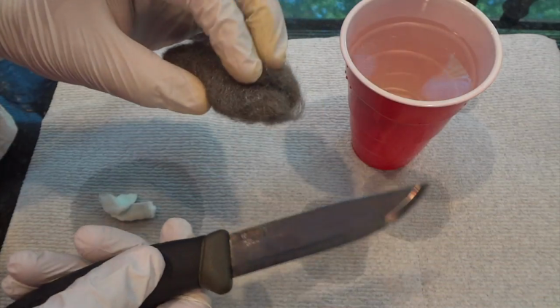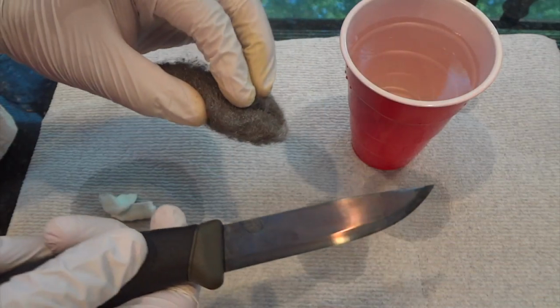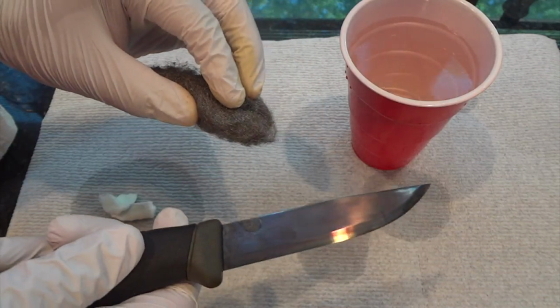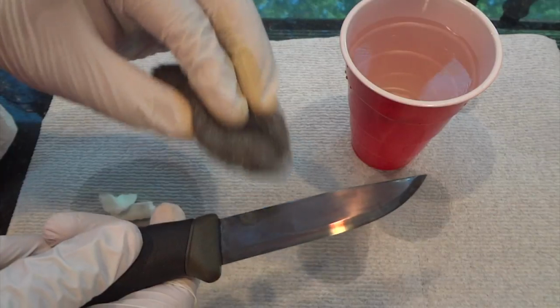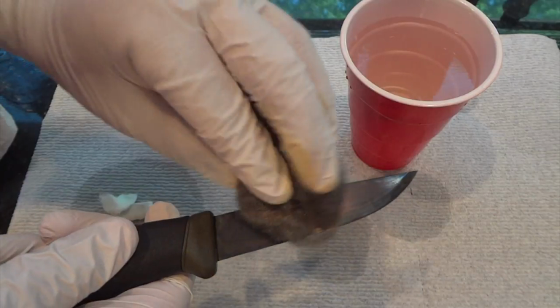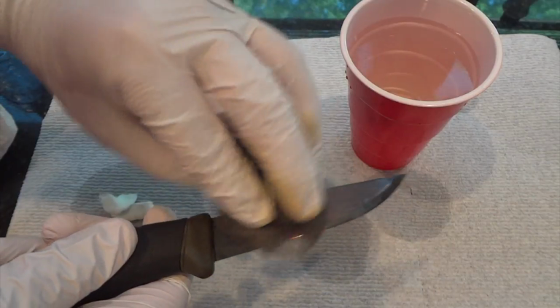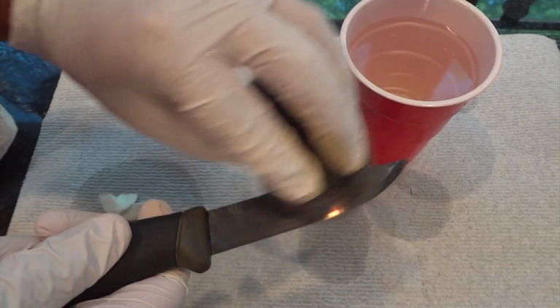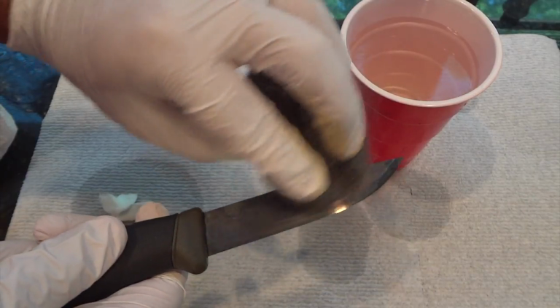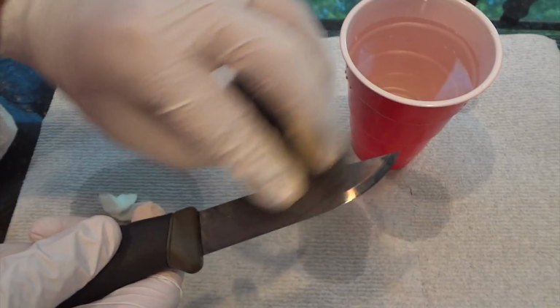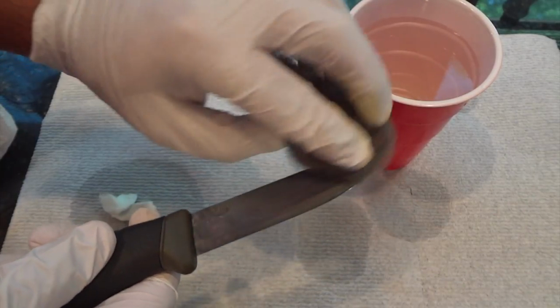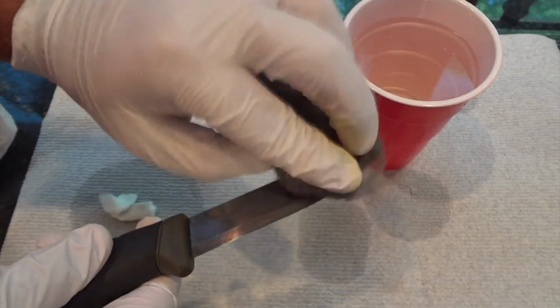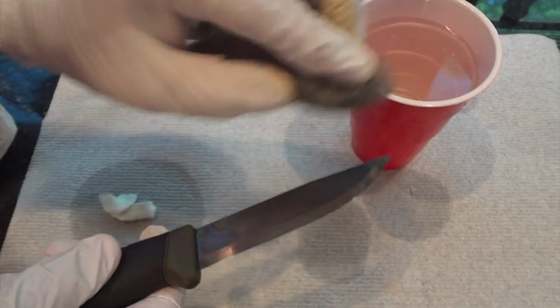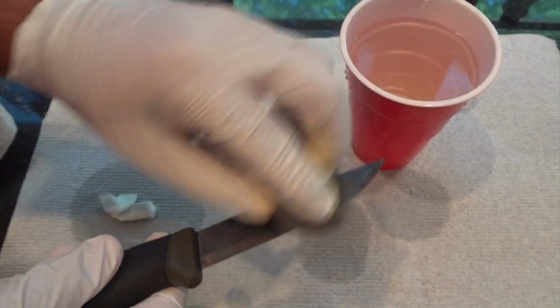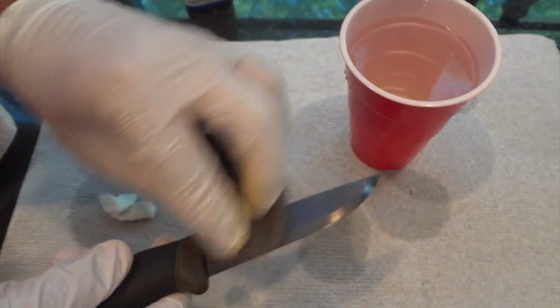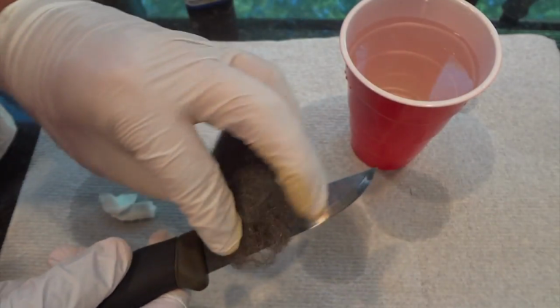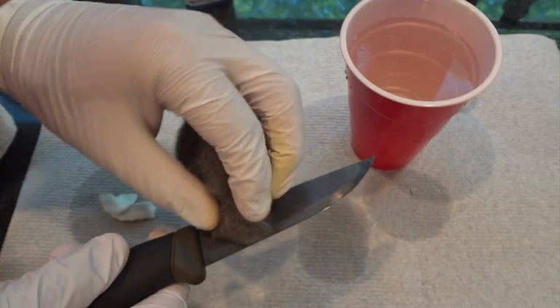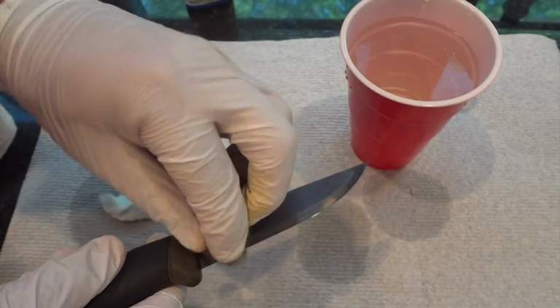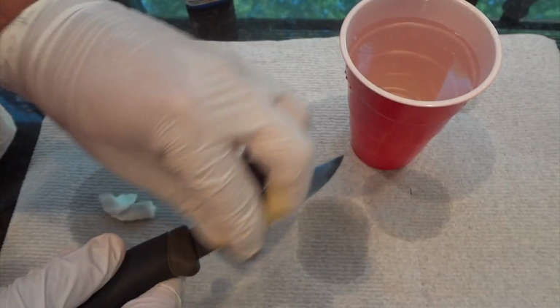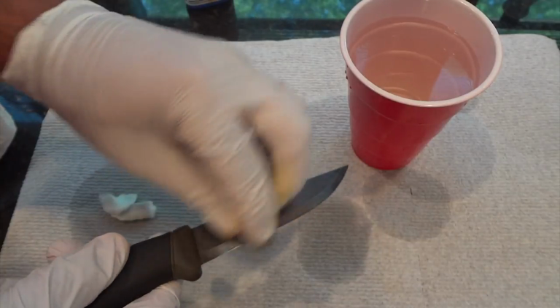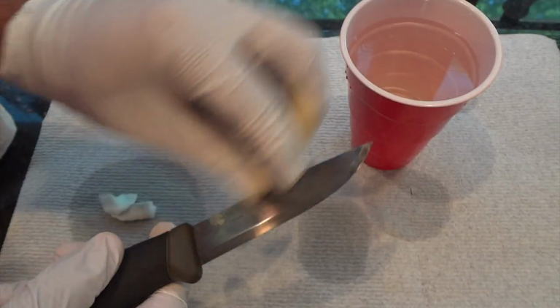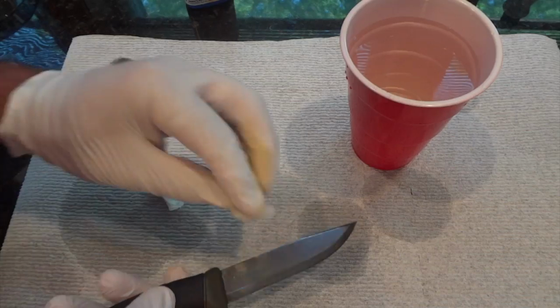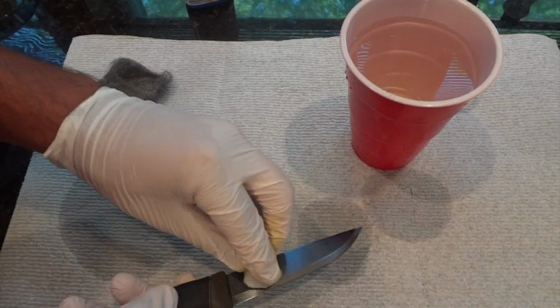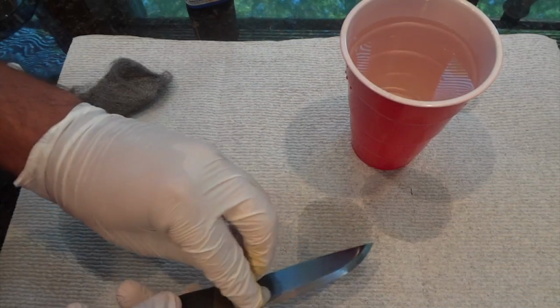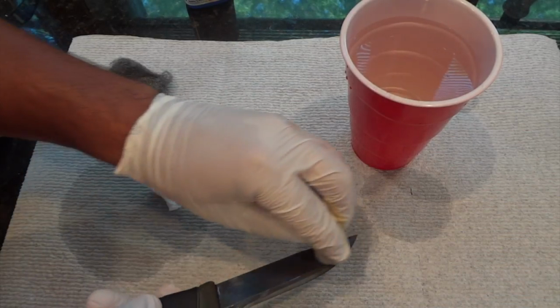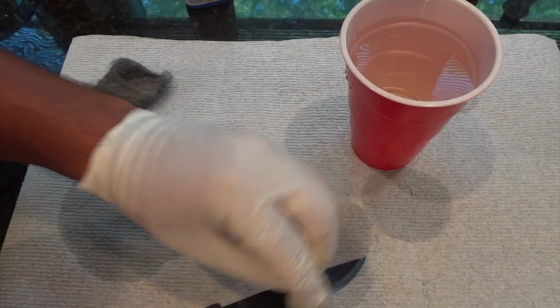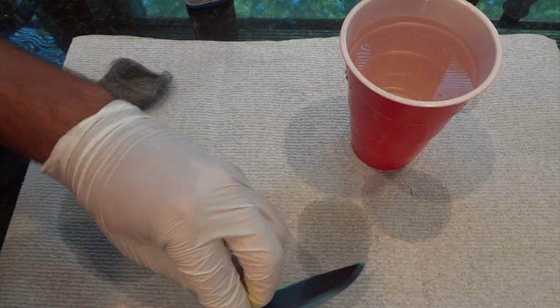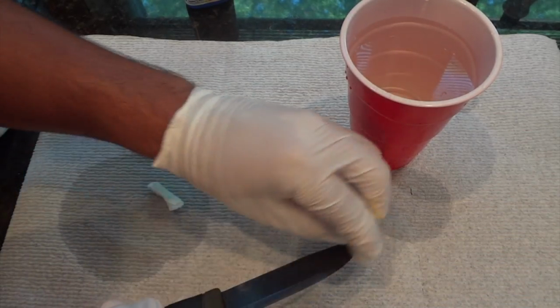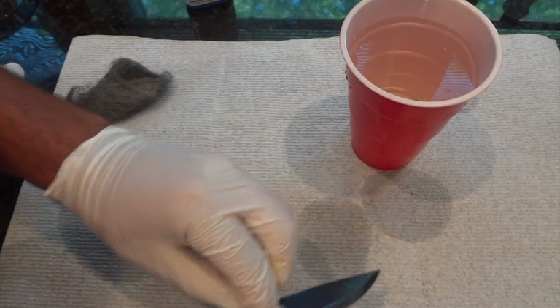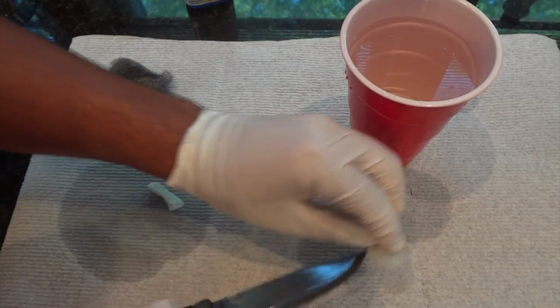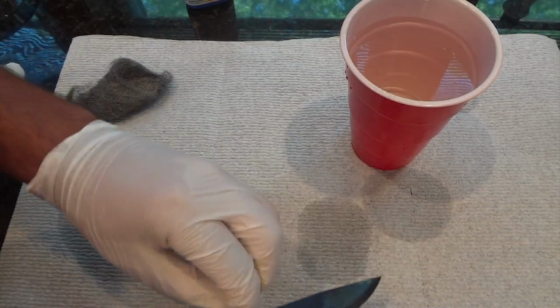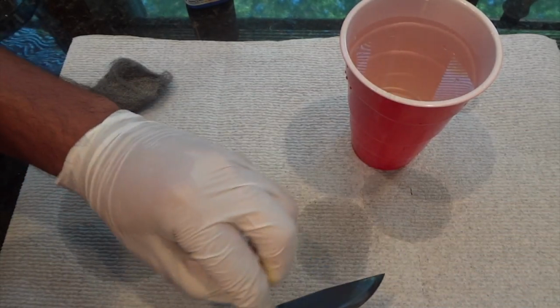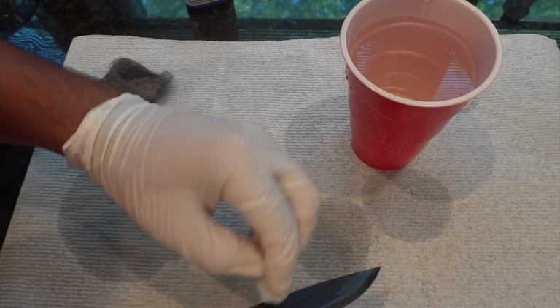Now I'm going to buff out the inconsistencies. After that, you can apply it and redo the steps as many times as you desire.